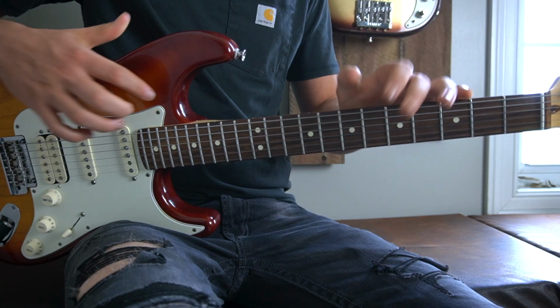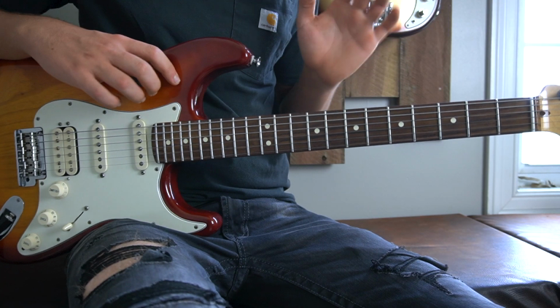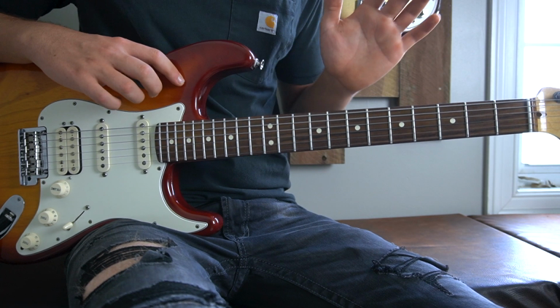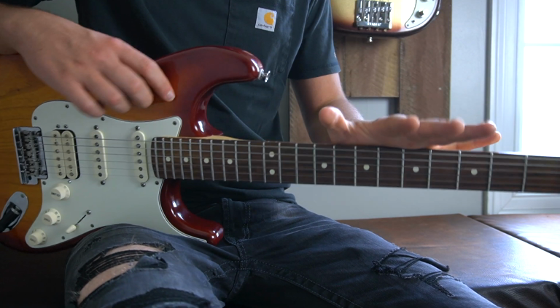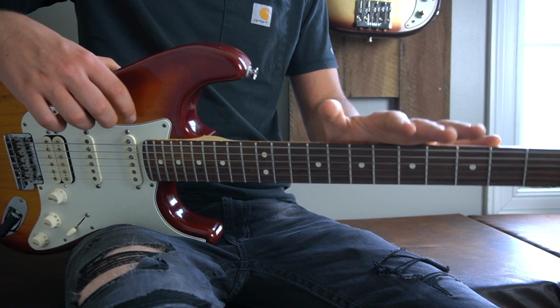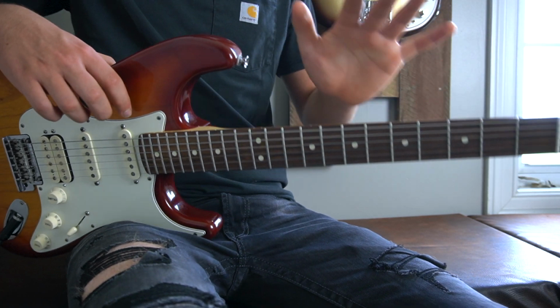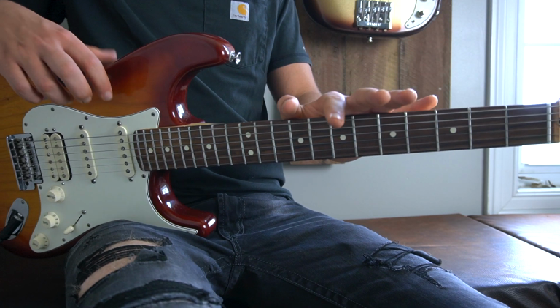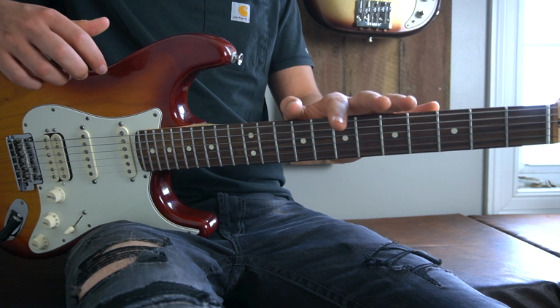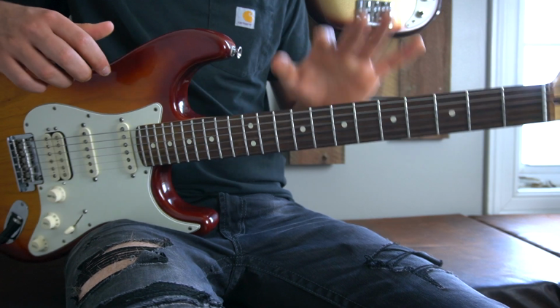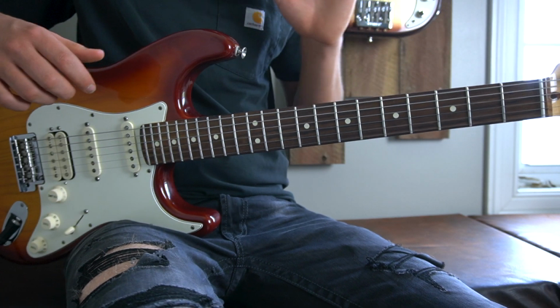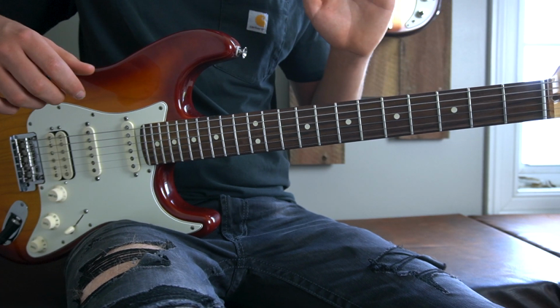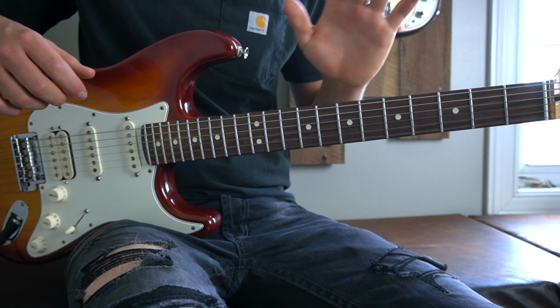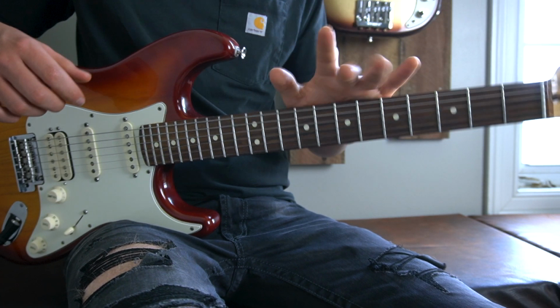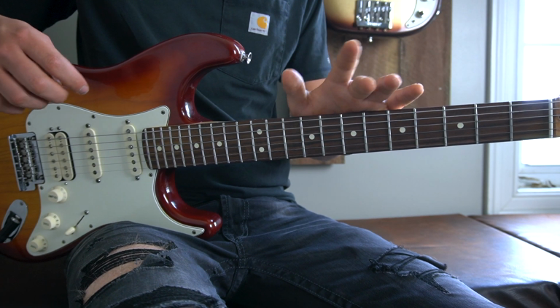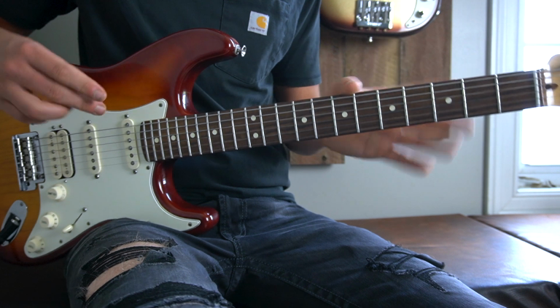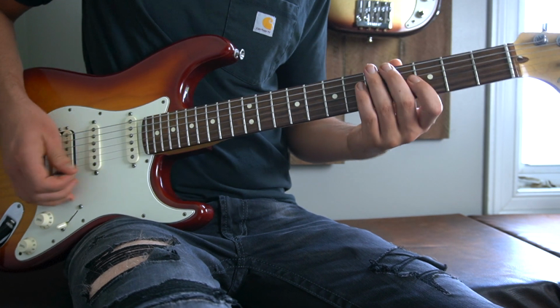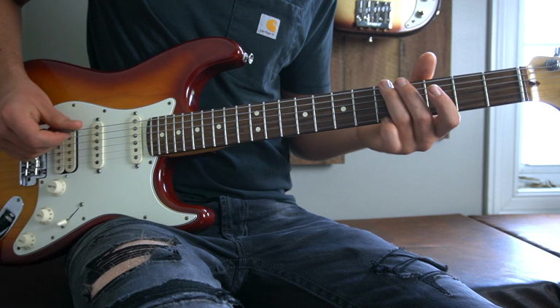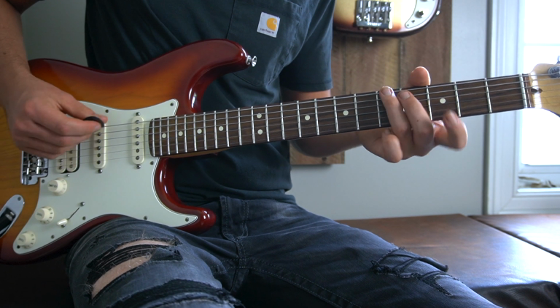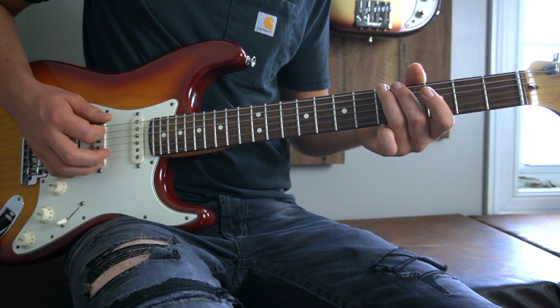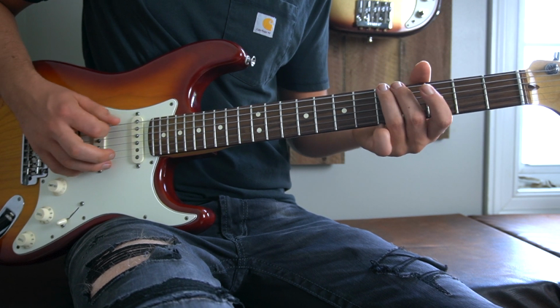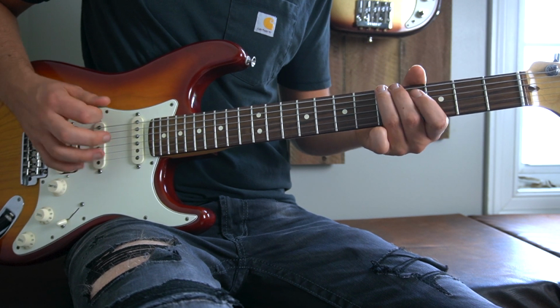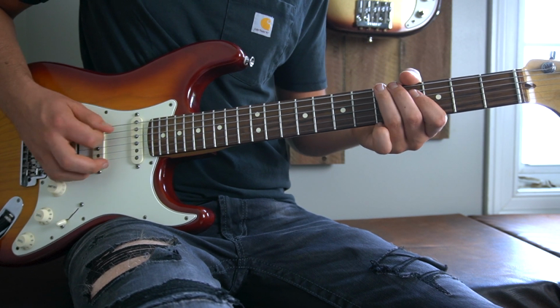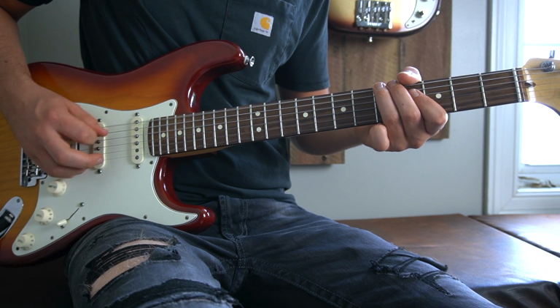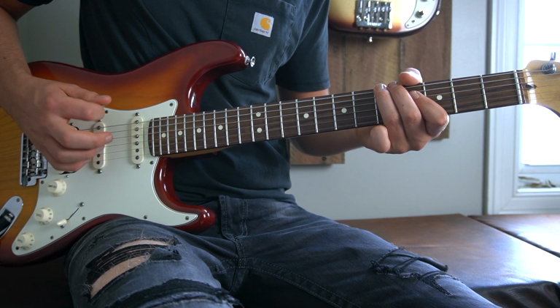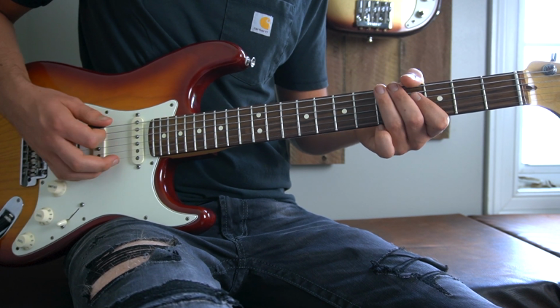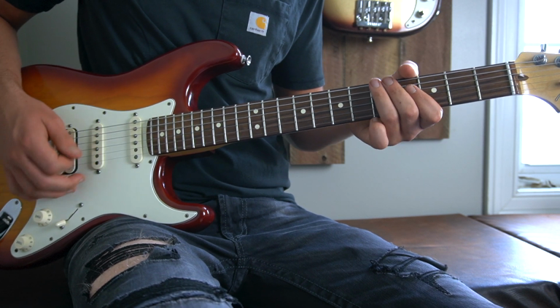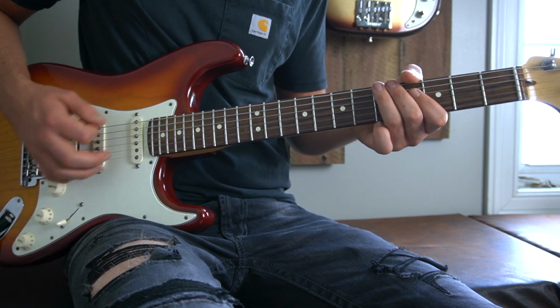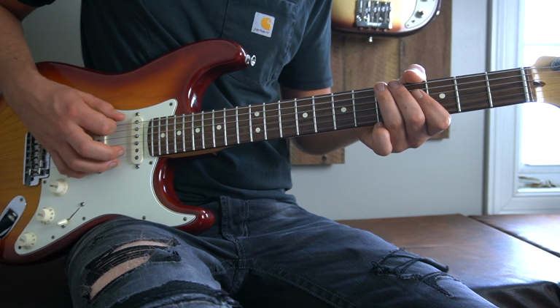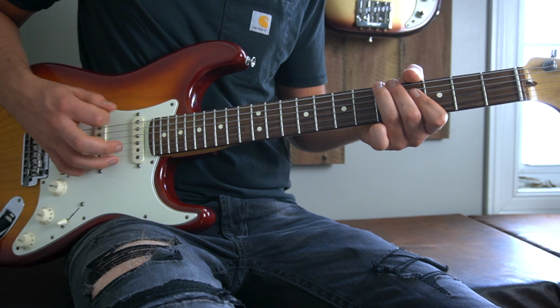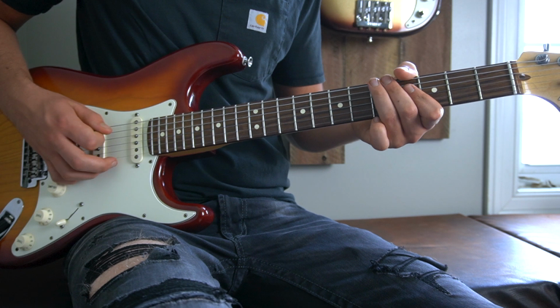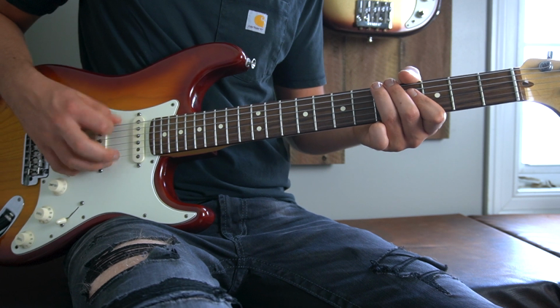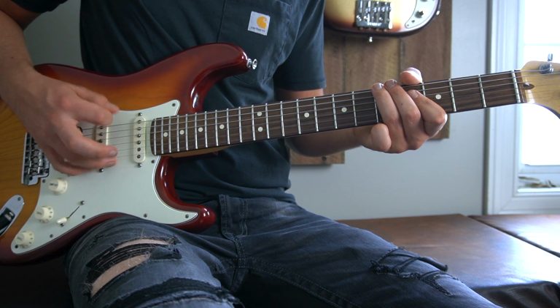We are starting on the fifth fret of our low E string. I prefer to play this with my ring finger. You're going to play it as a down up, up, down up. Do that with me: down up, up, down up.